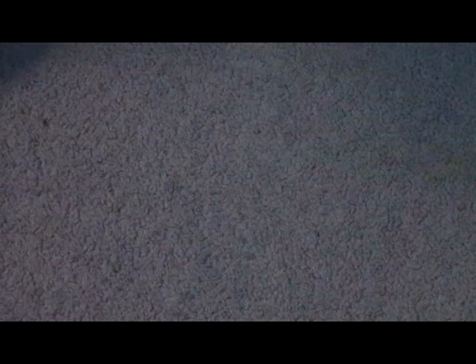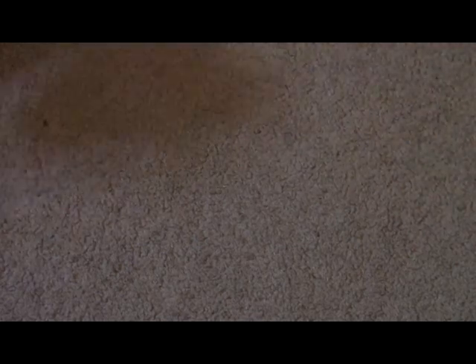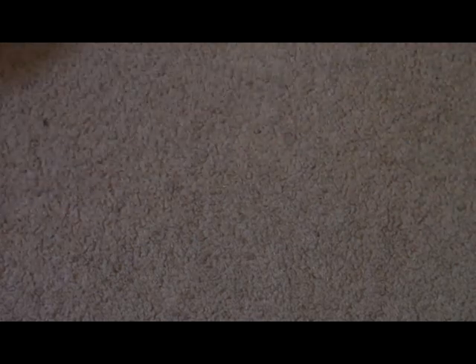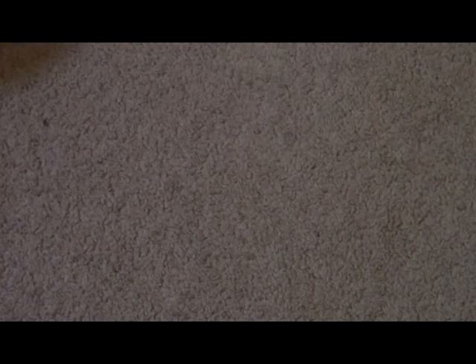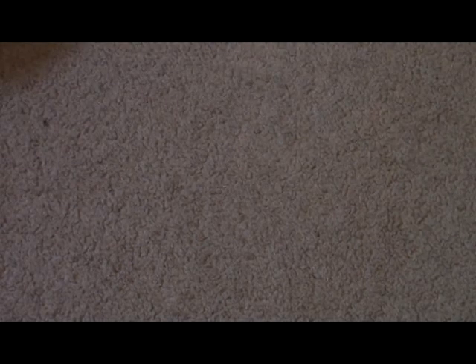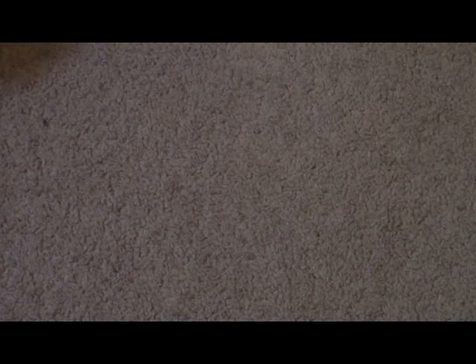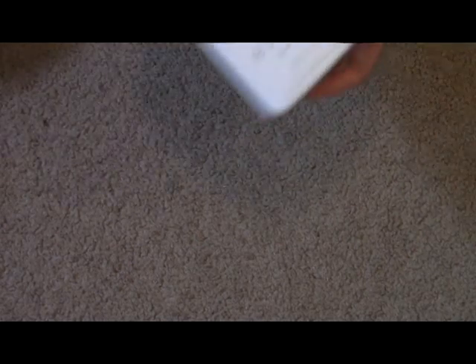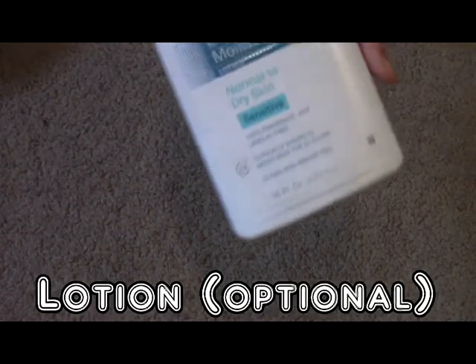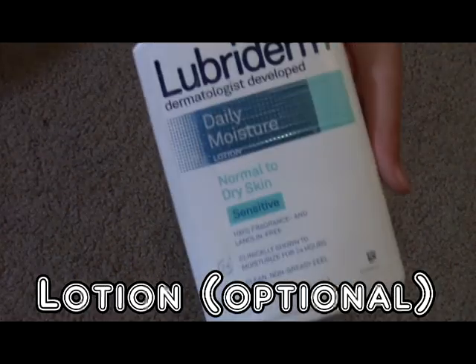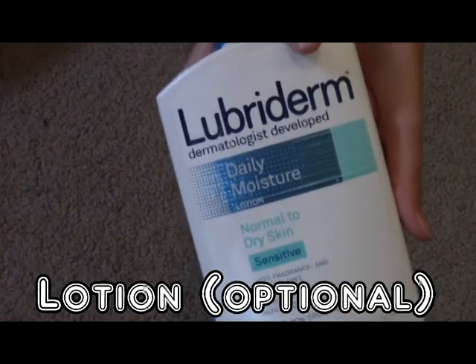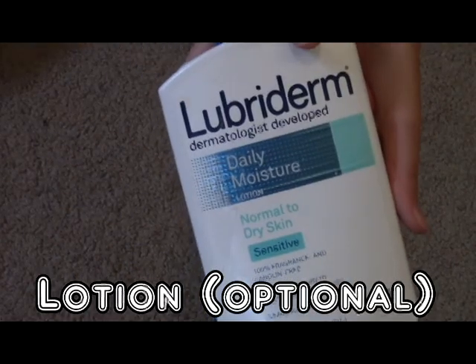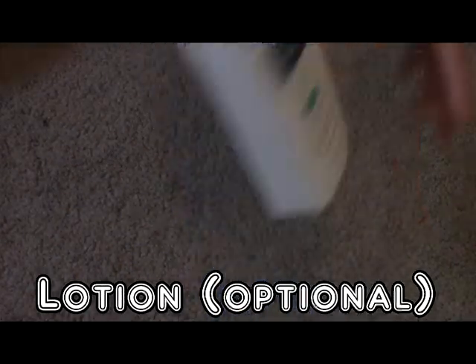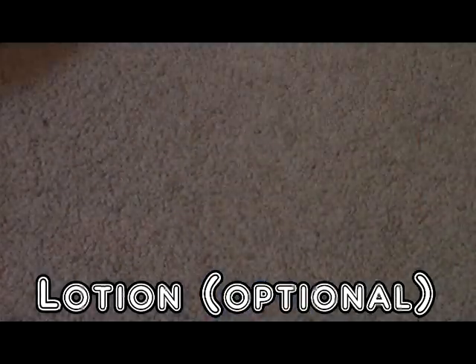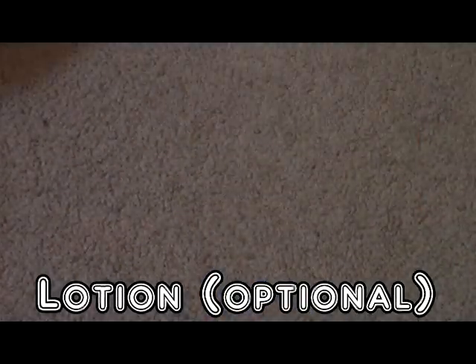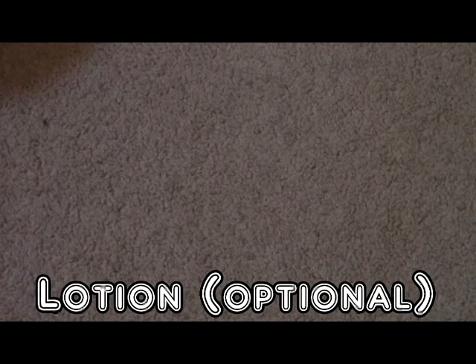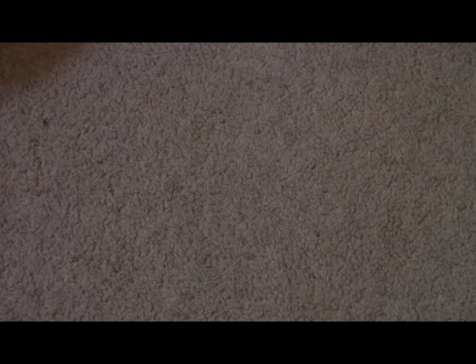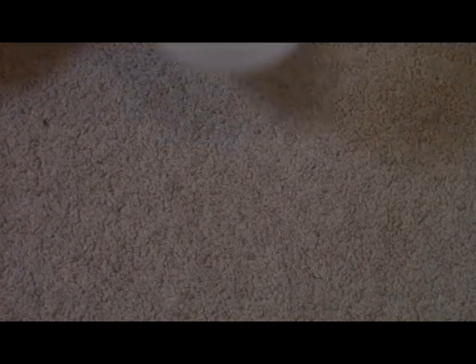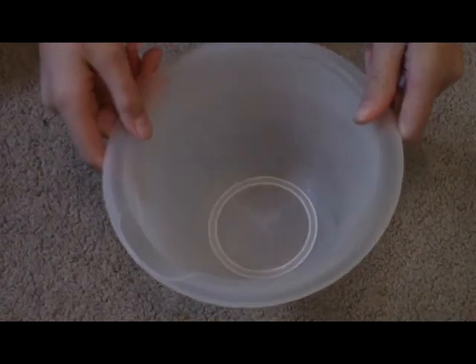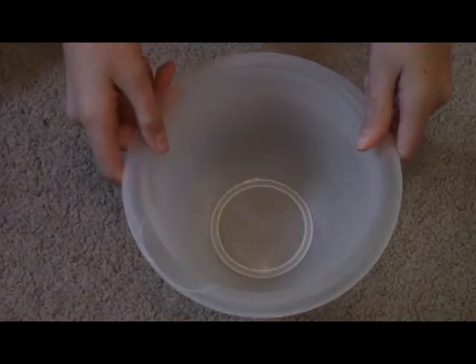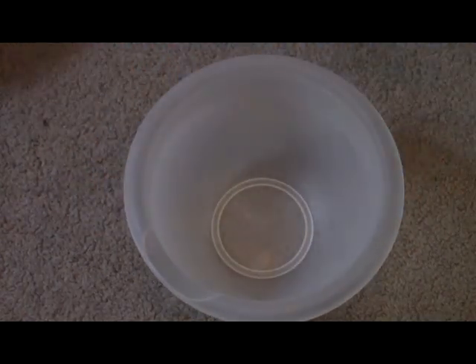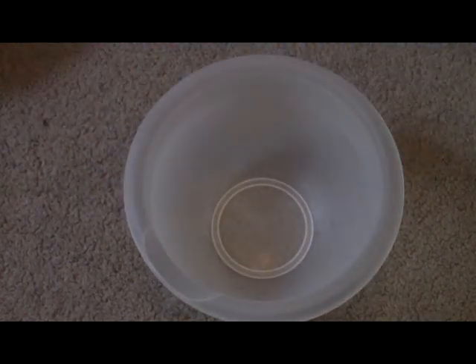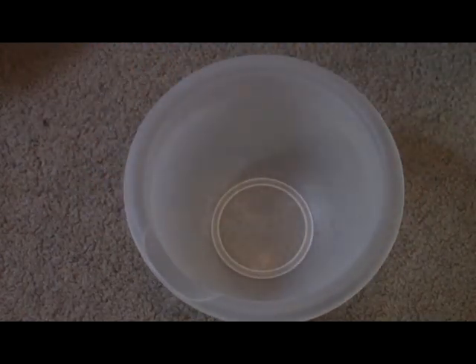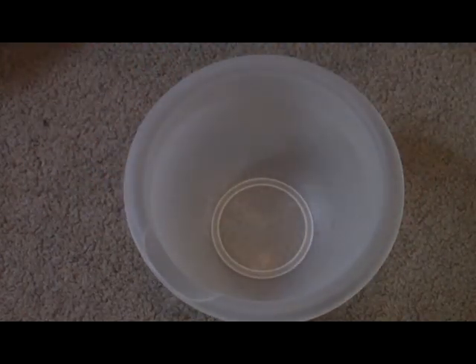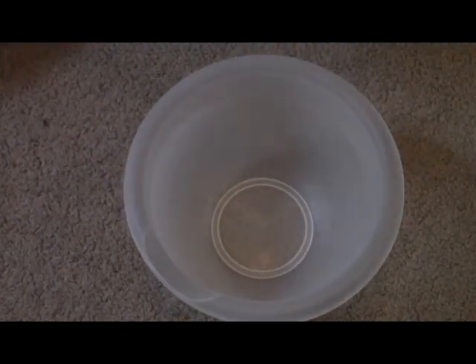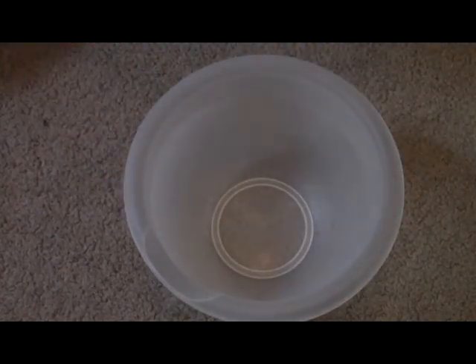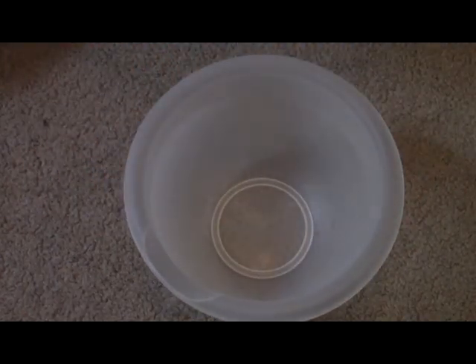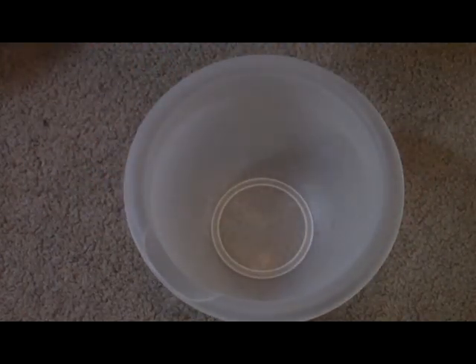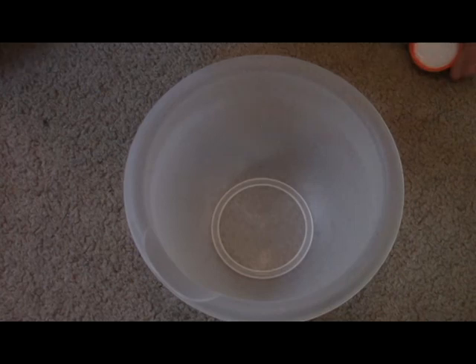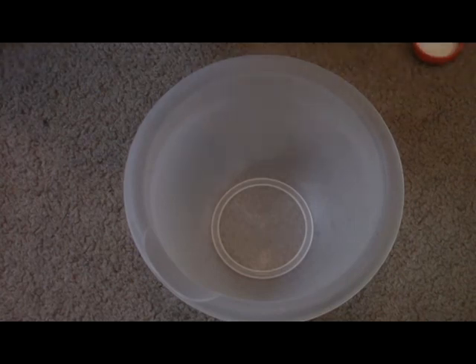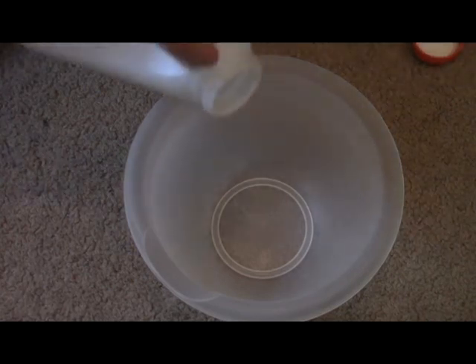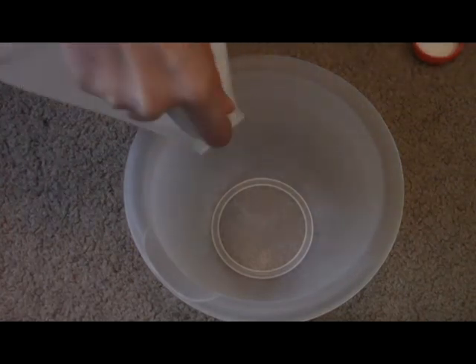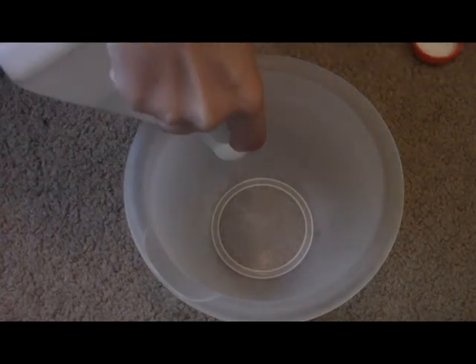This is also optional, but you can use lotion. Let's get started. First off, you're going to take your Elmer's glue and pour as much glue as you like.